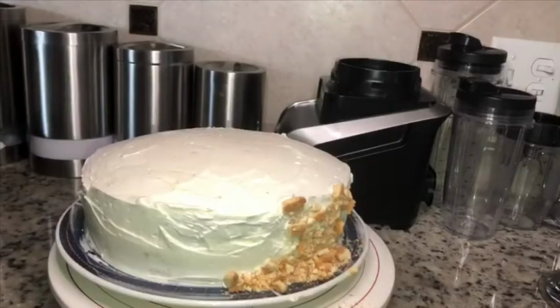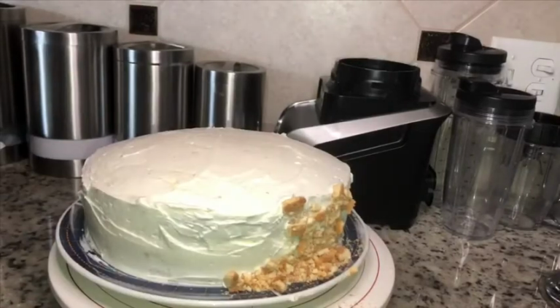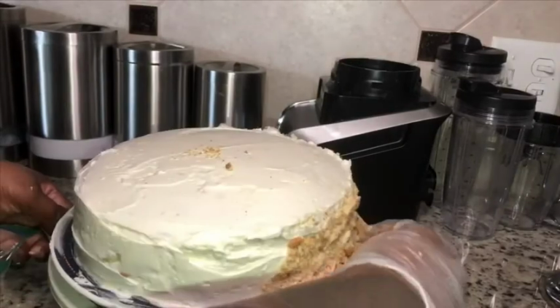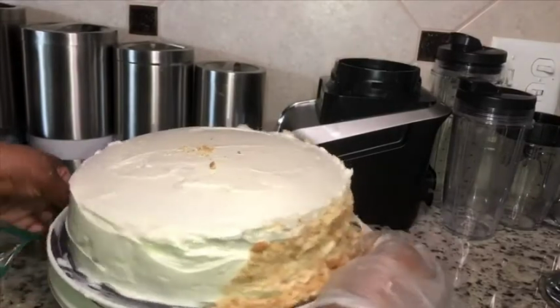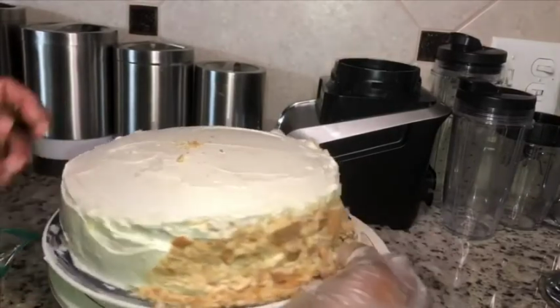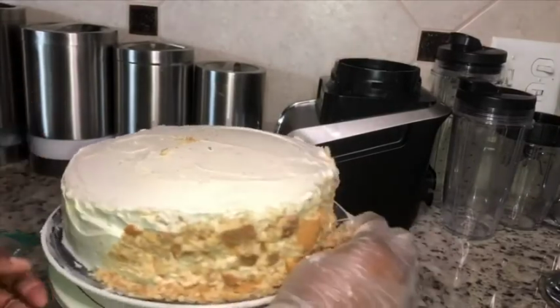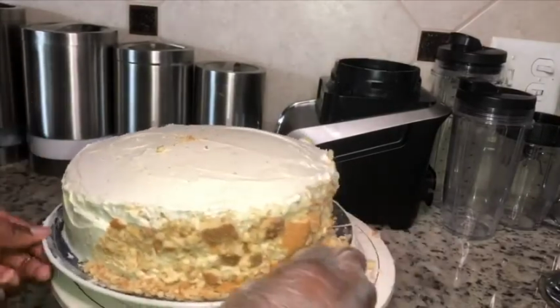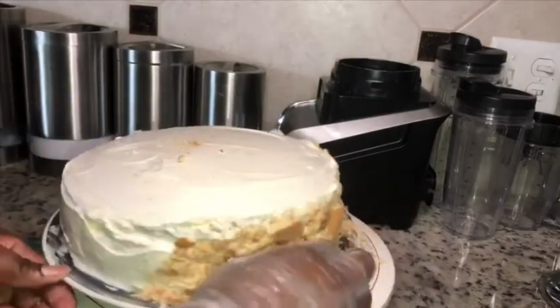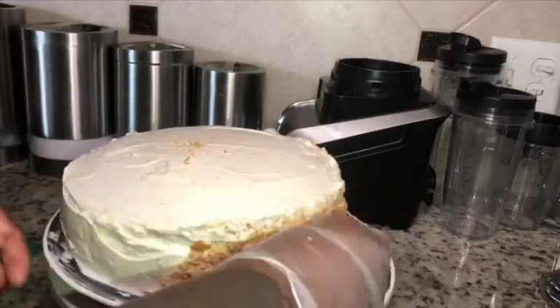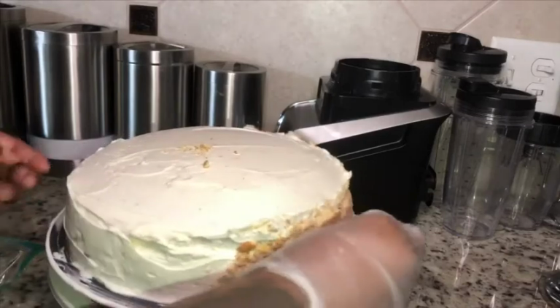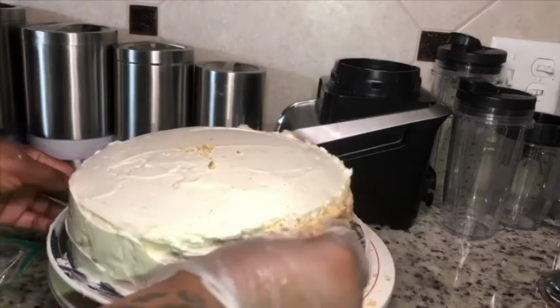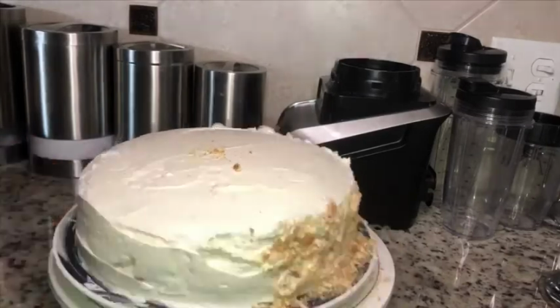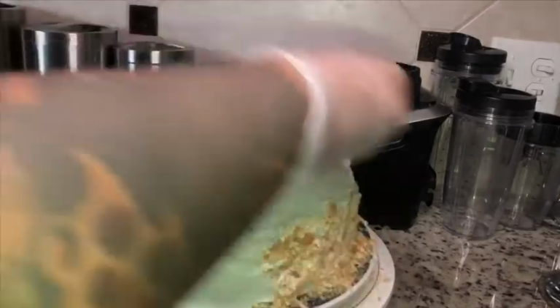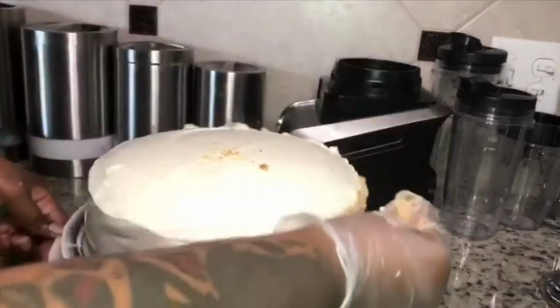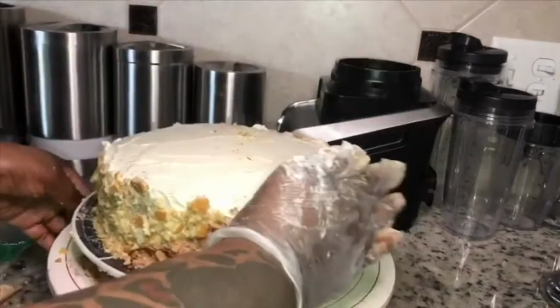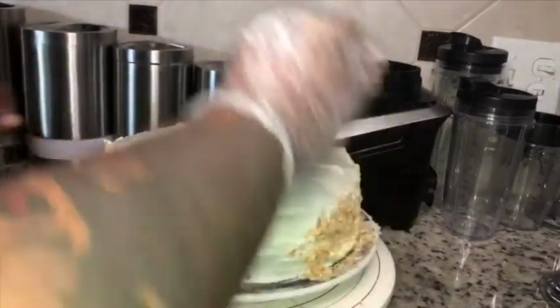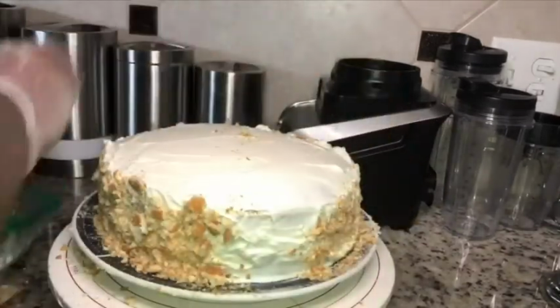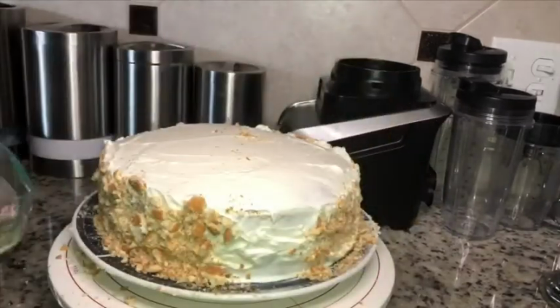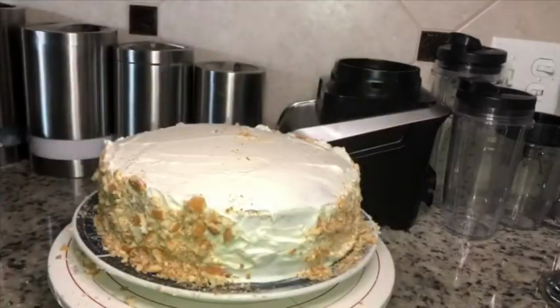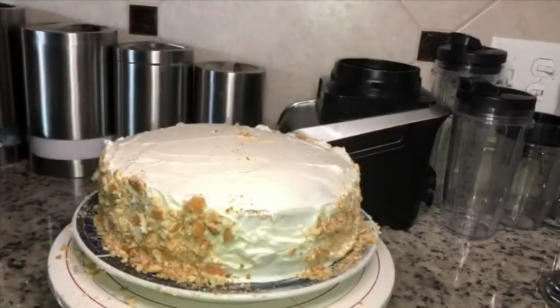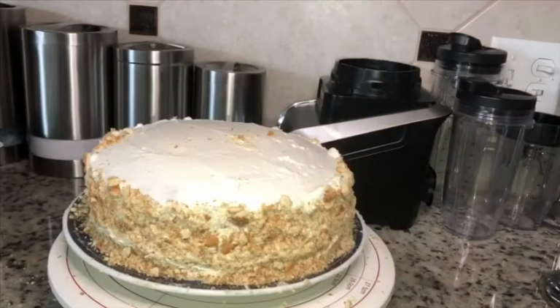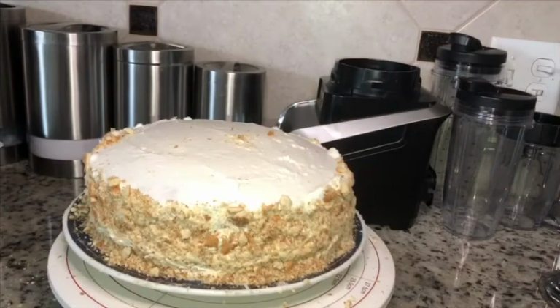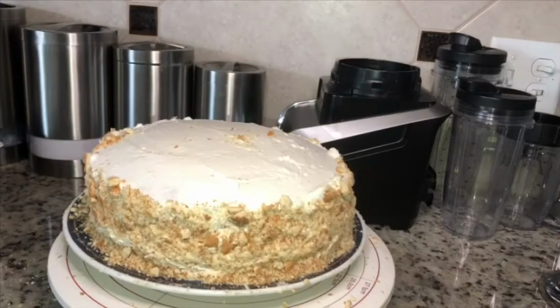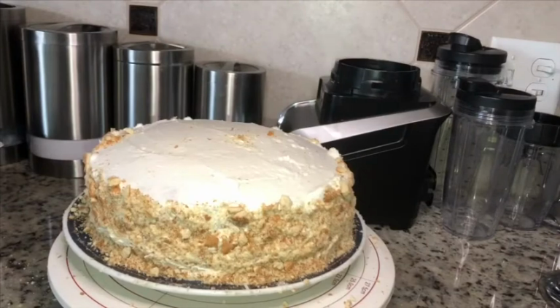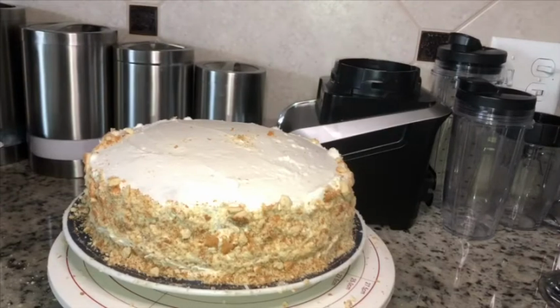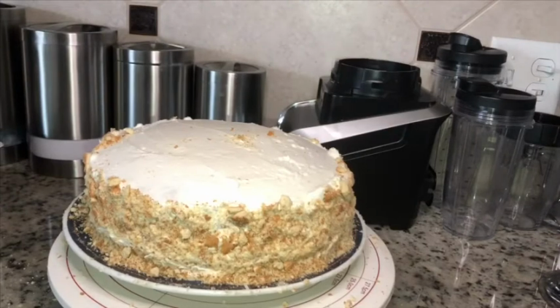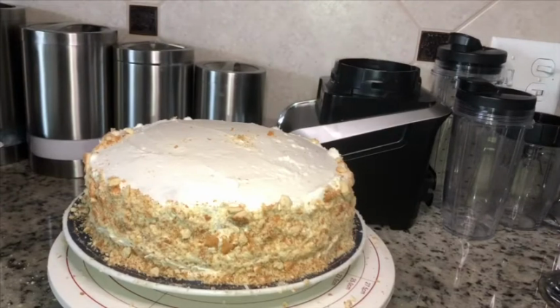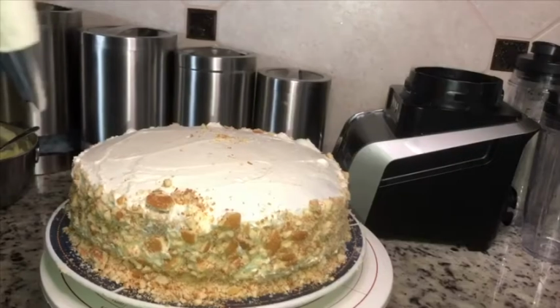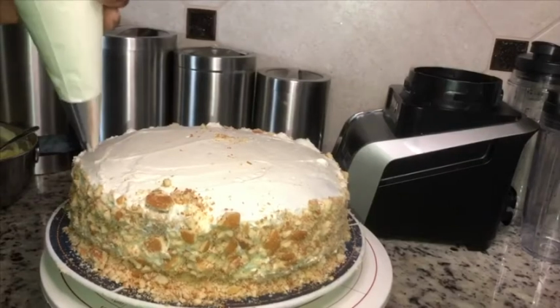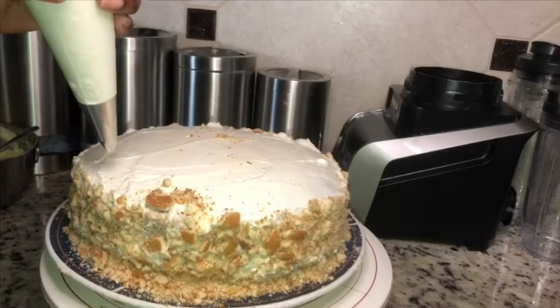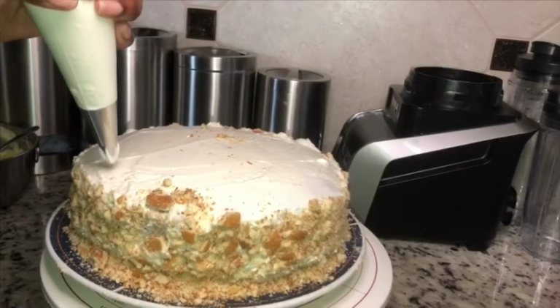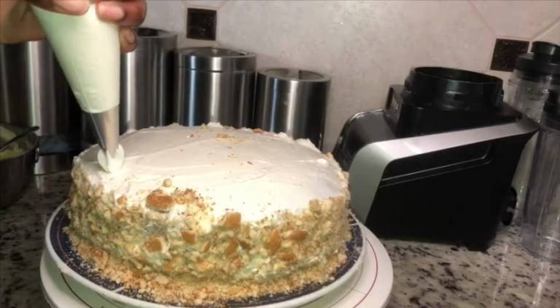To make the crumble, I just took the vanilla wafers and put them in a plastic bag and literally just hammered them with whatever coffee mug or whatever you have at work. That's what I use to make the crumble. Or you can use a food processor.